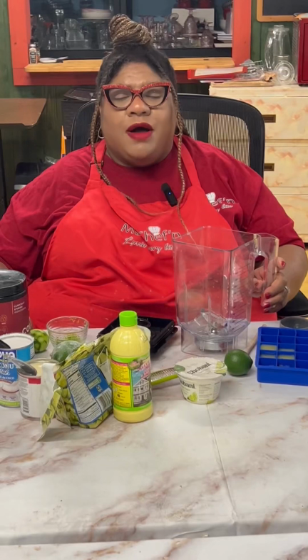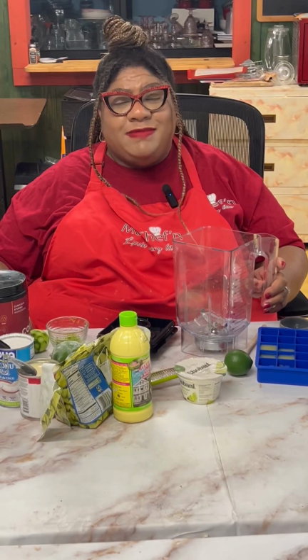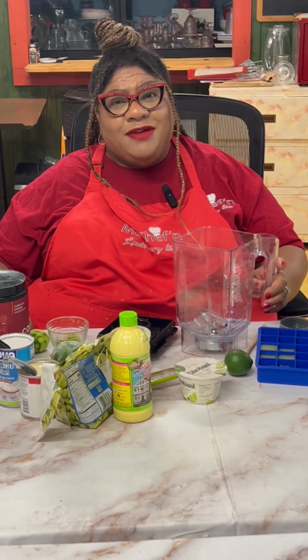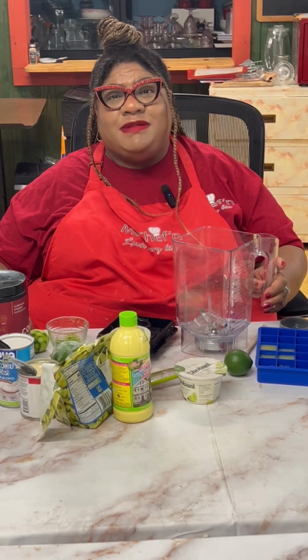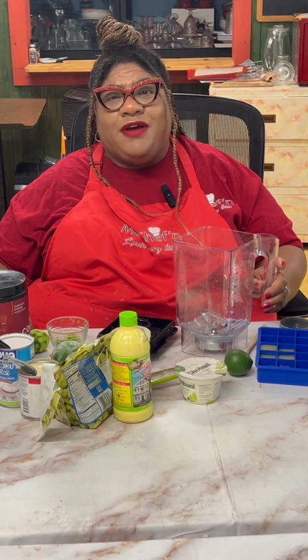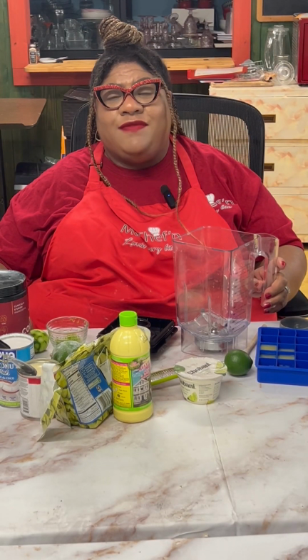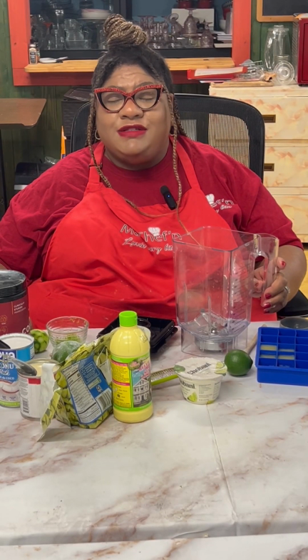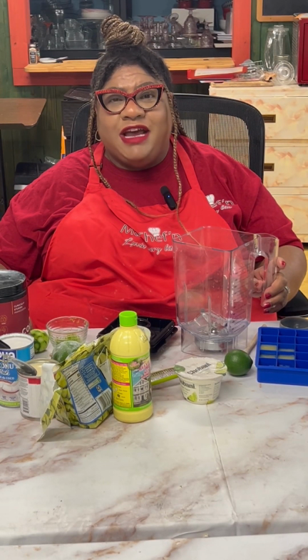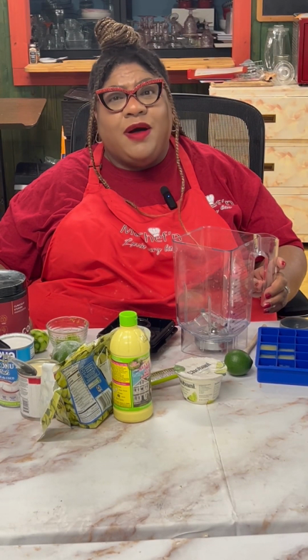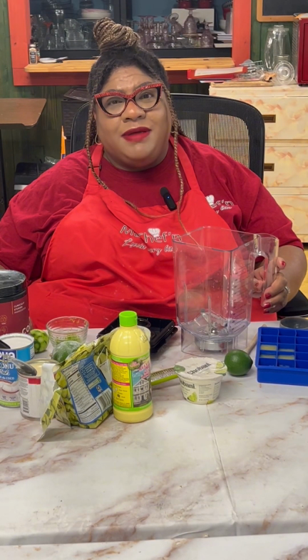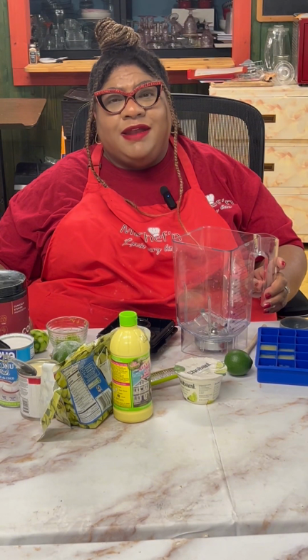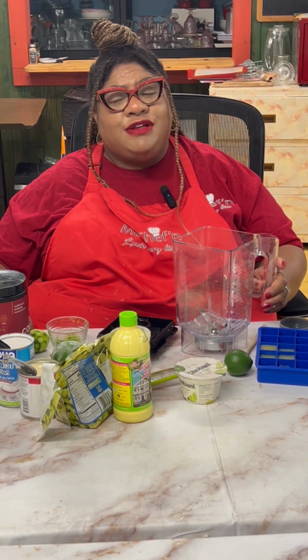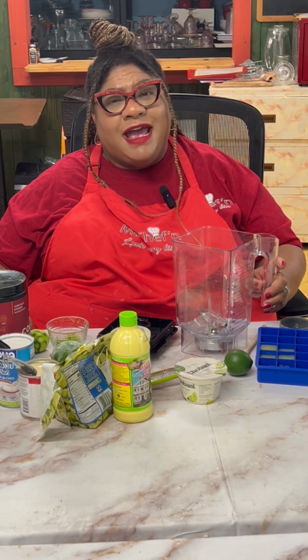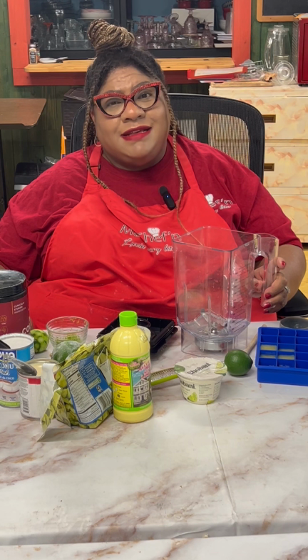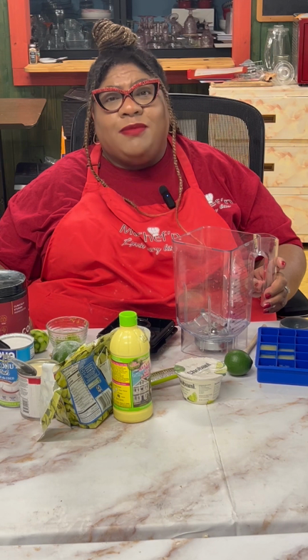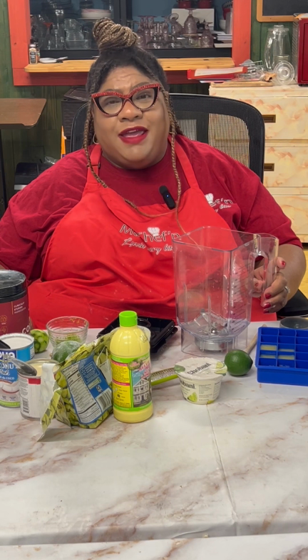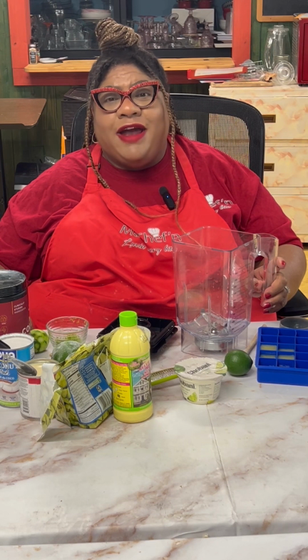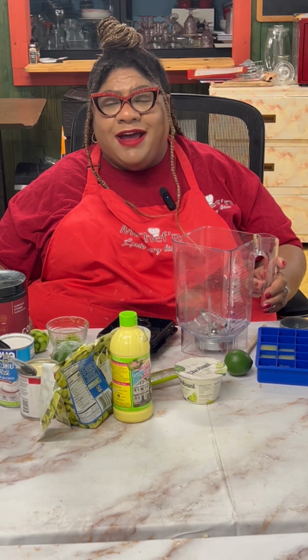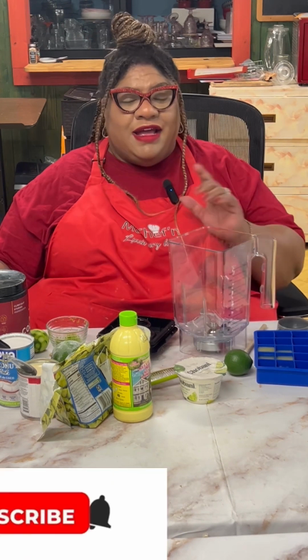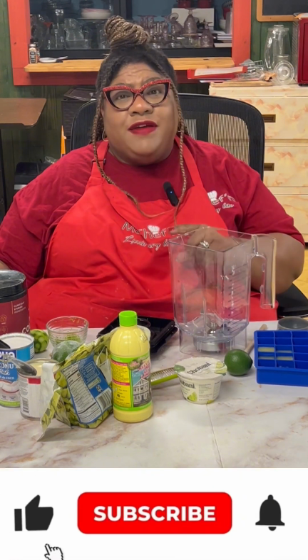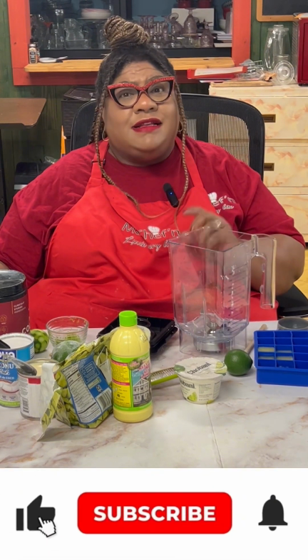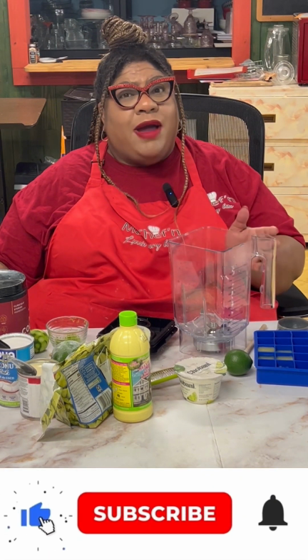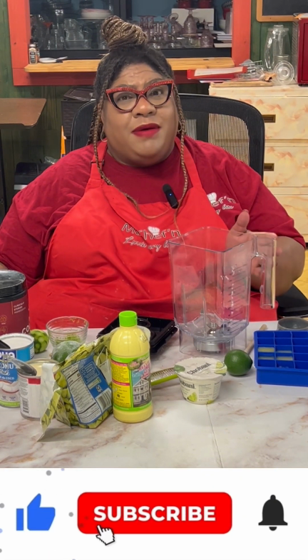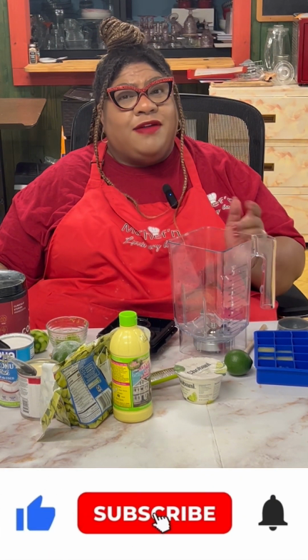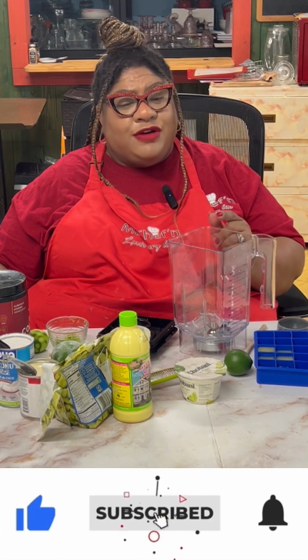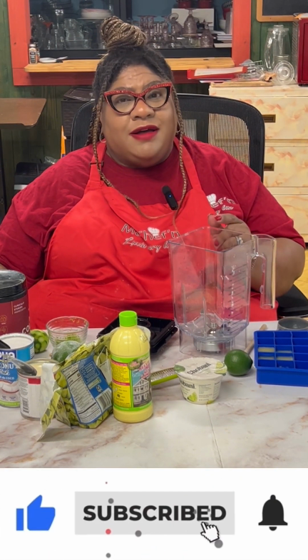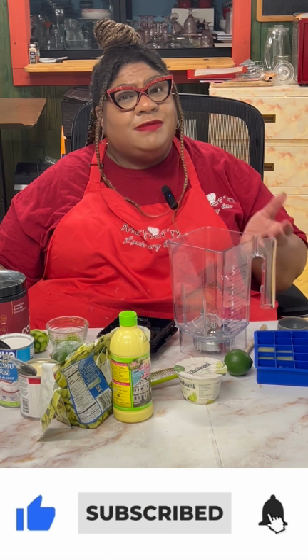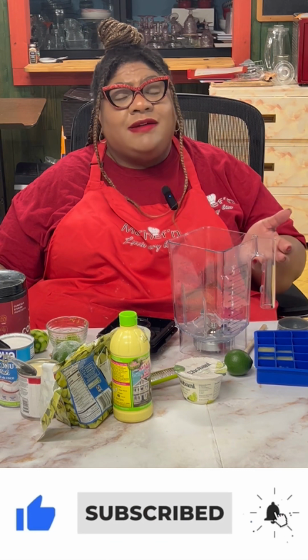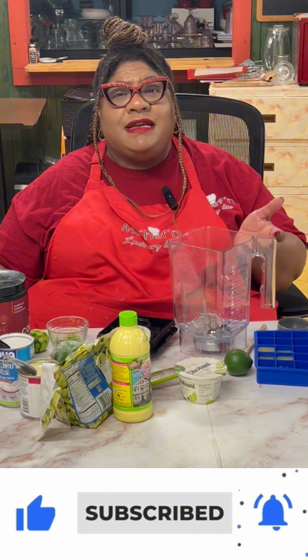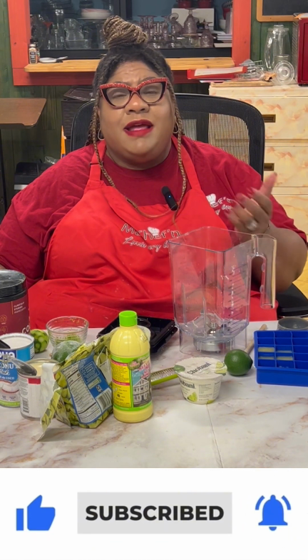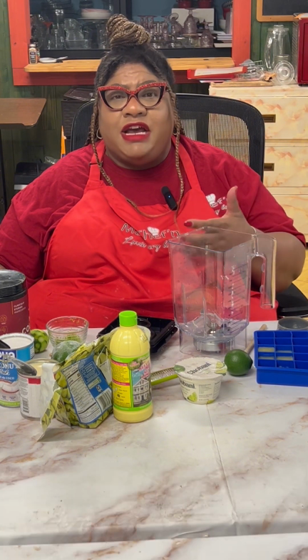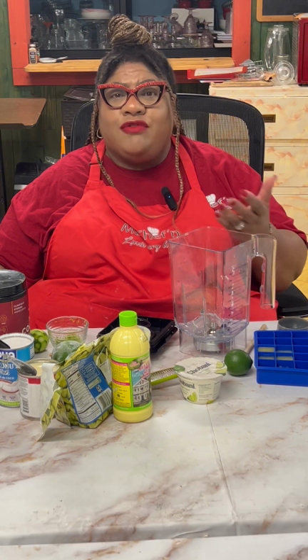Welcome back to my channel. My name is Chef Fran, and if you're new to this channel, welcome. And if you're a returning guest, thank you for hanging out. Don't forget to hit the subscribe and like button by giving me a virtual hug — this will allow my channel to continue to grow.